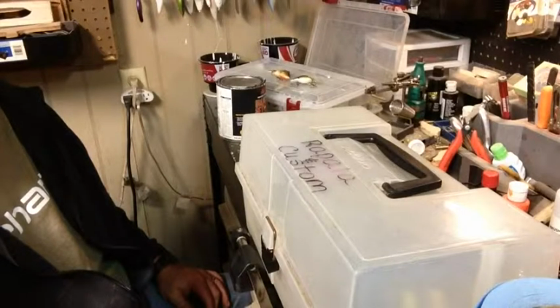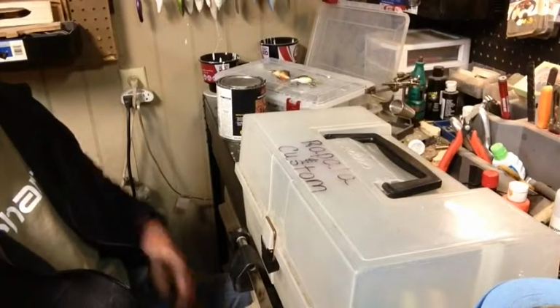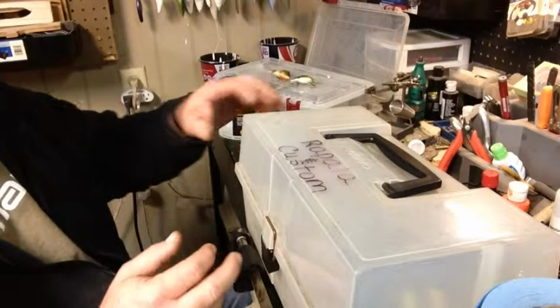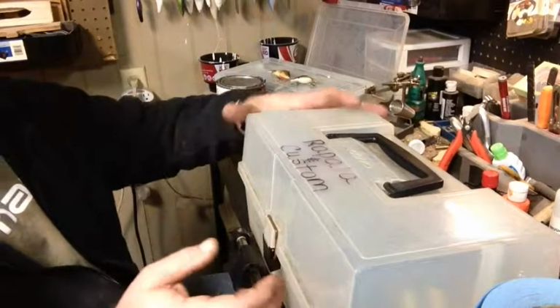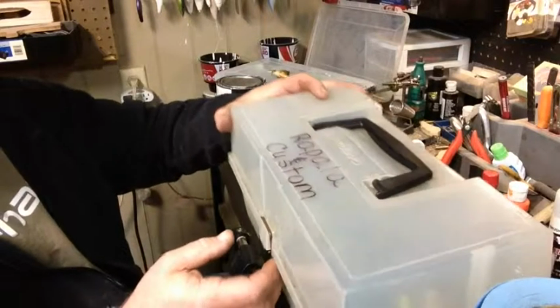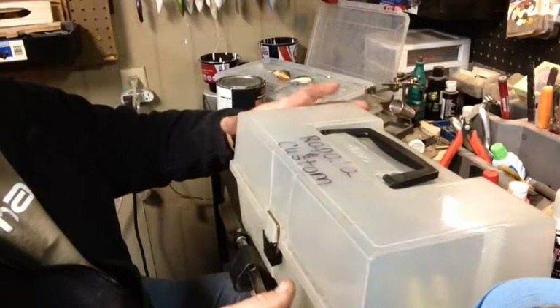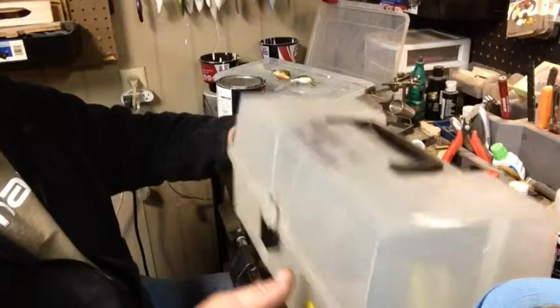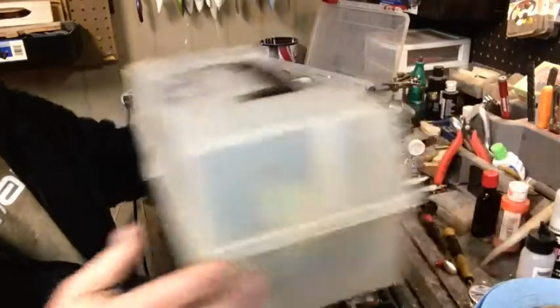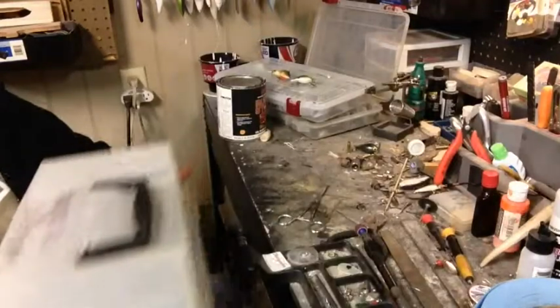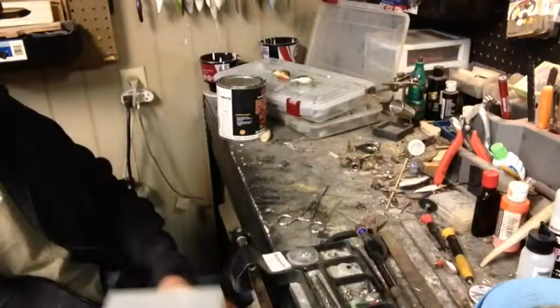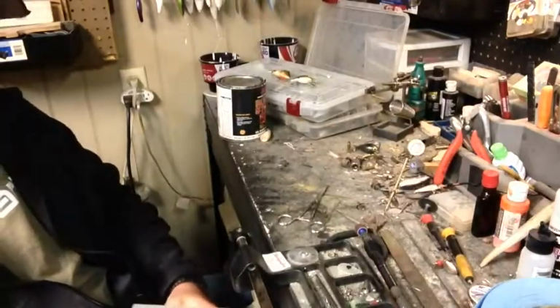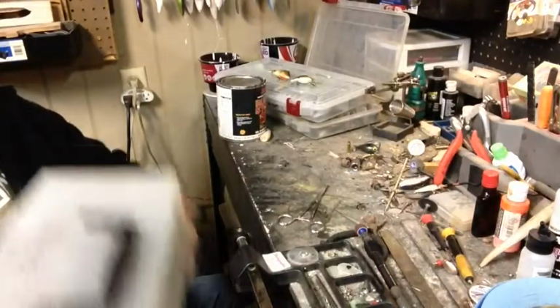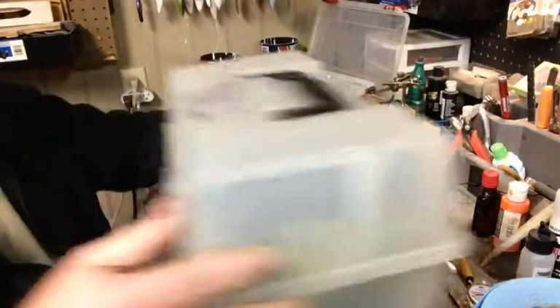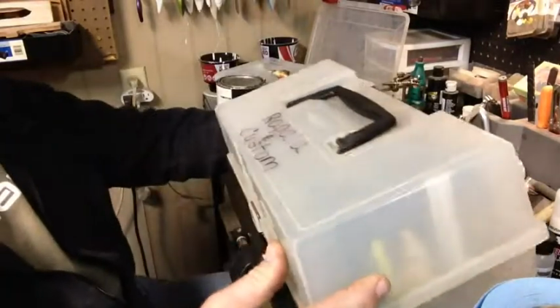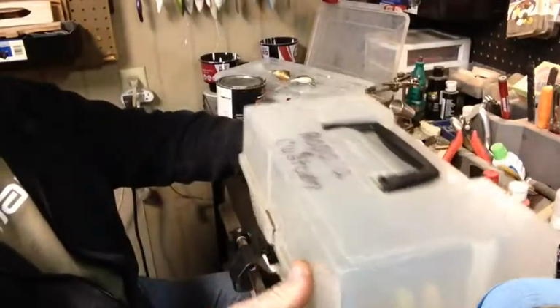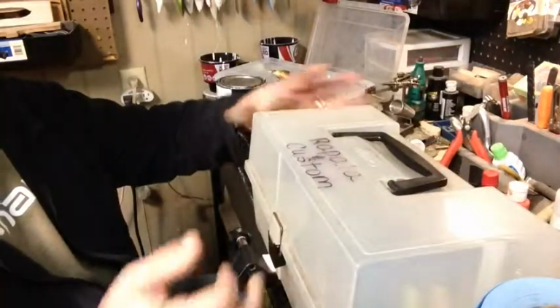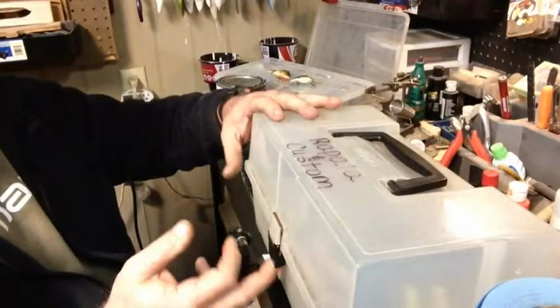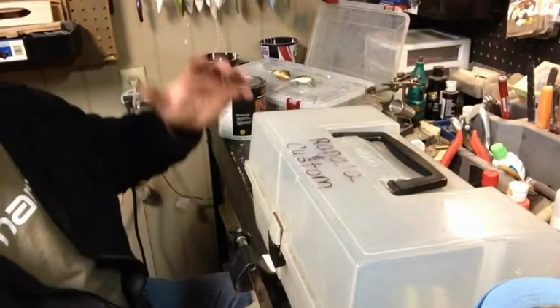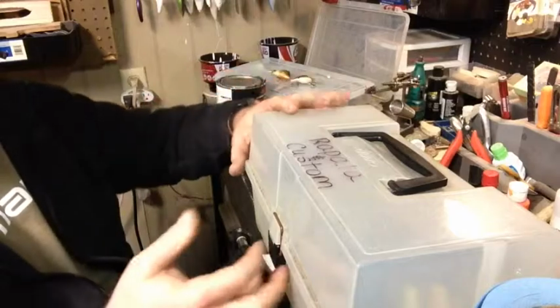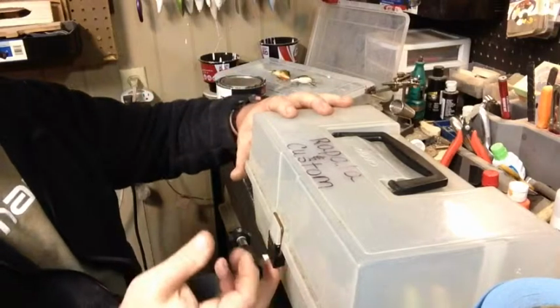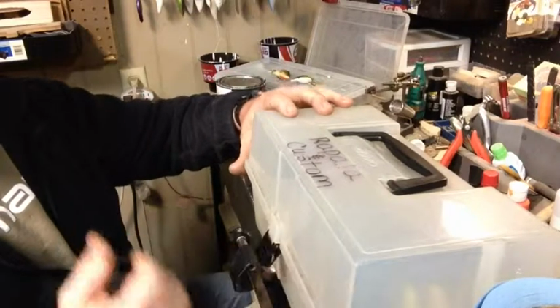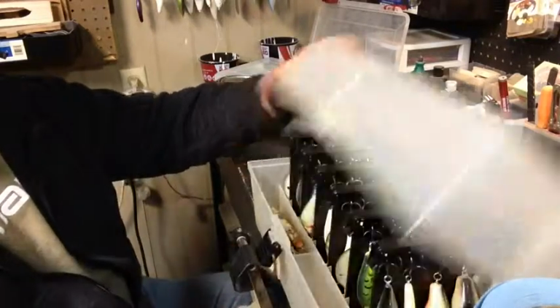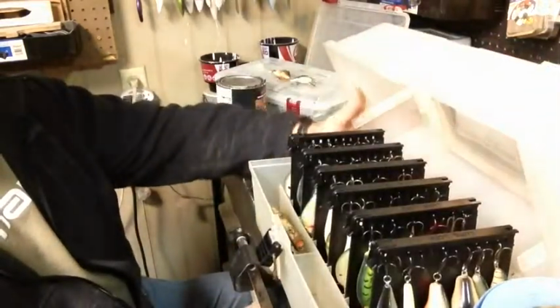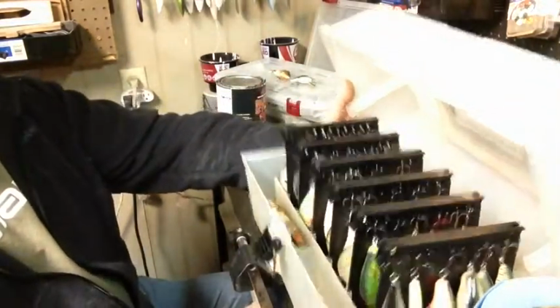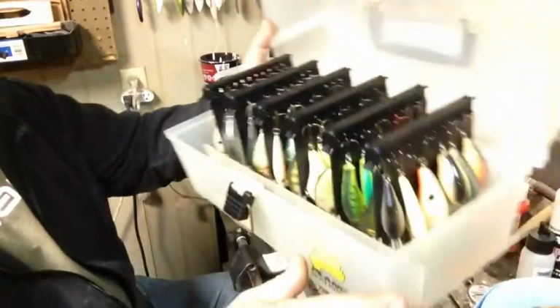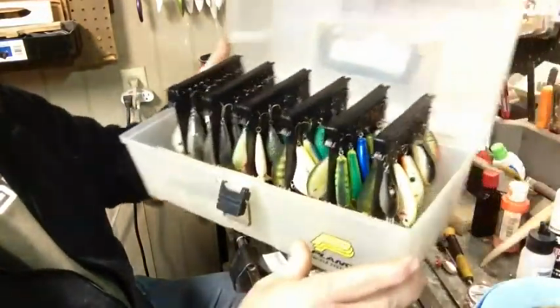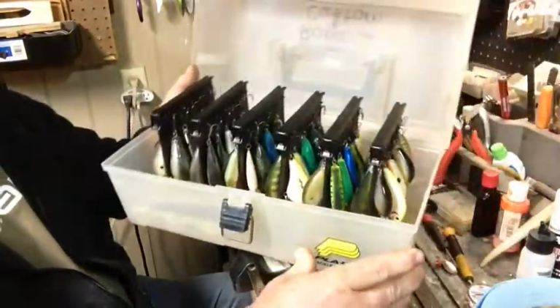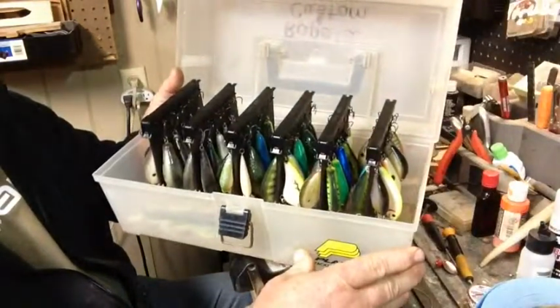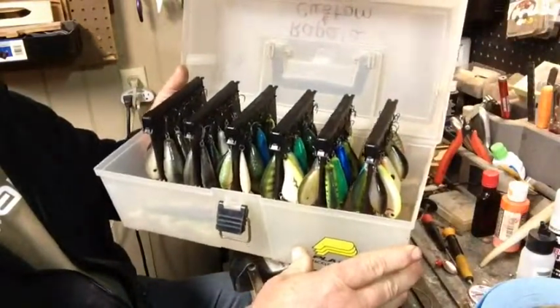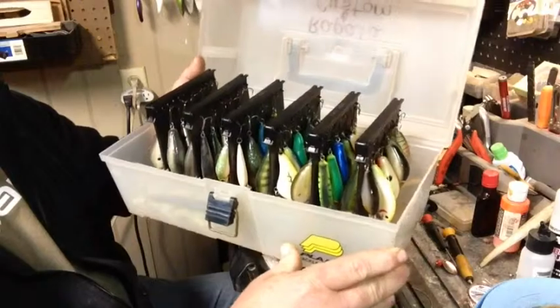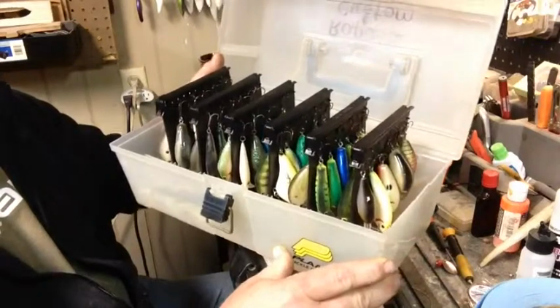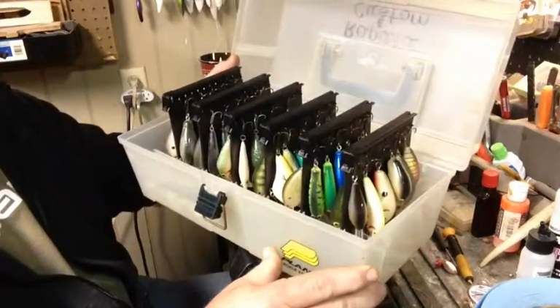Toxic Tackle here, got another quick tip. A lot of guys use this box right here as what you would call a spinnerbait box, but I use it for crankbaits. I like the way it works with crankbaits — you can see everything really good.